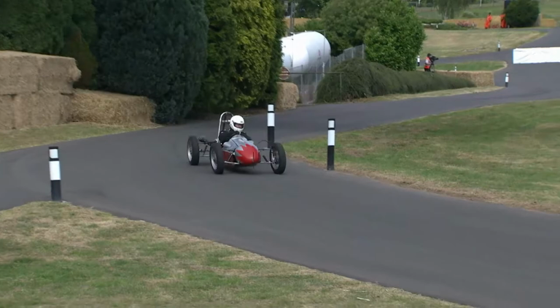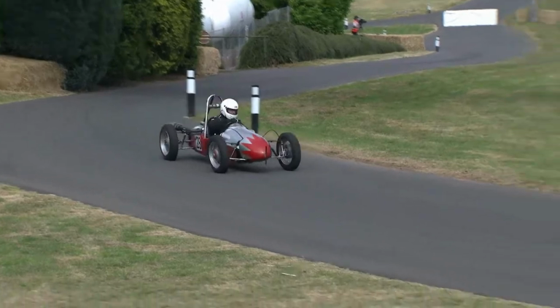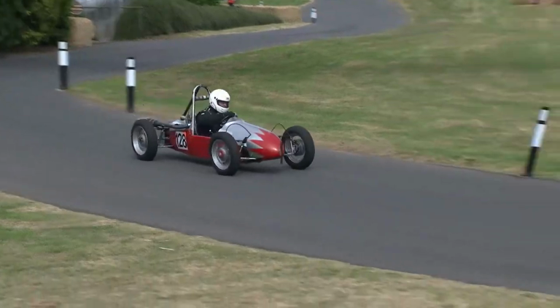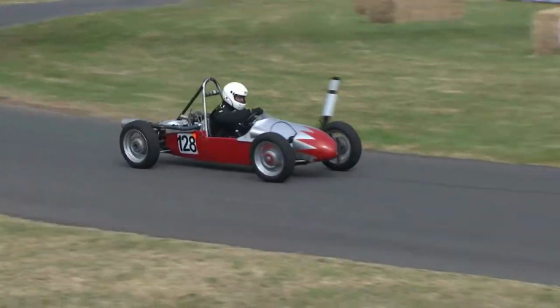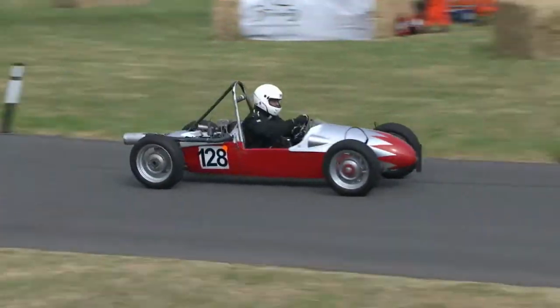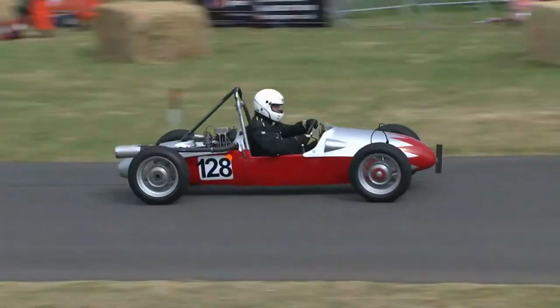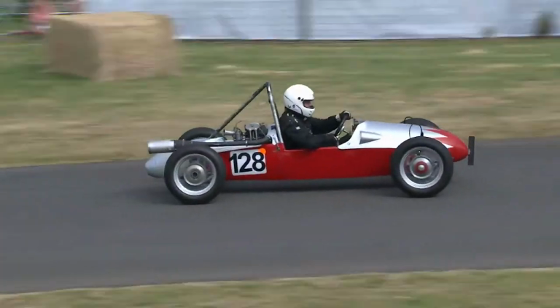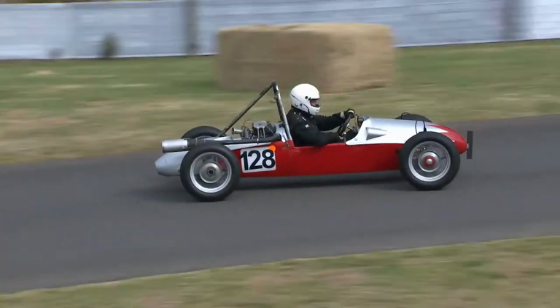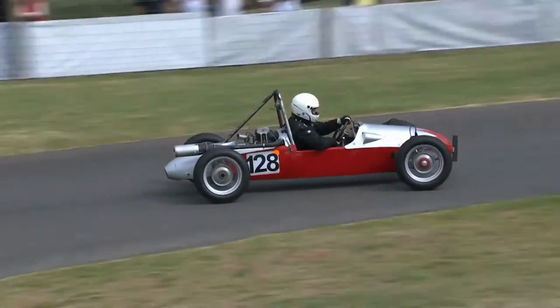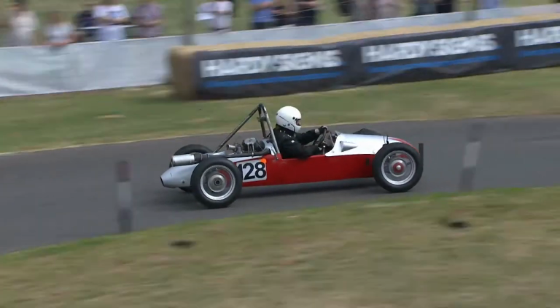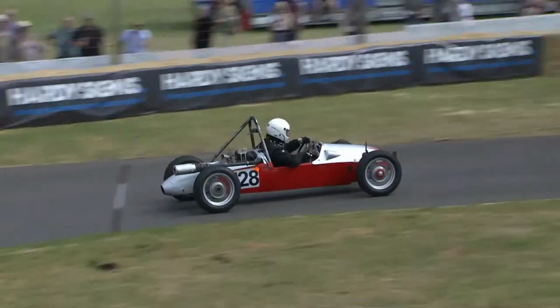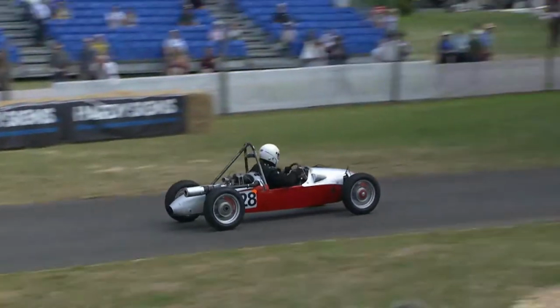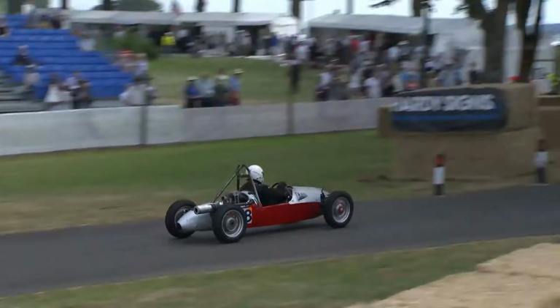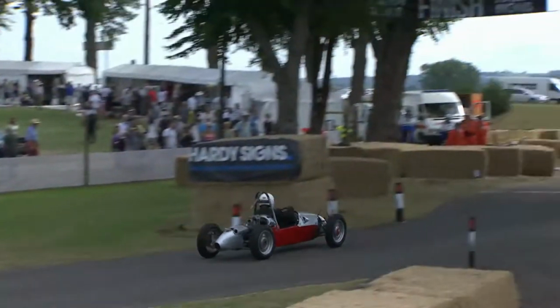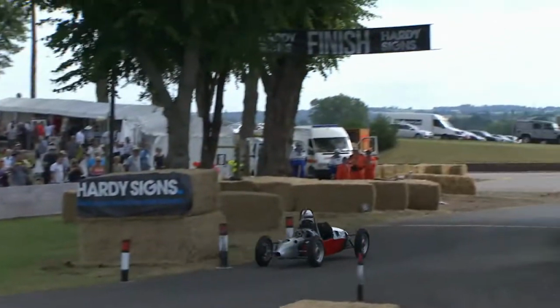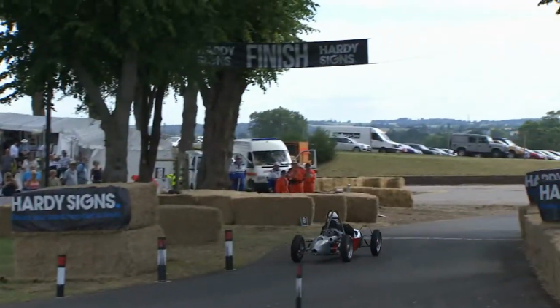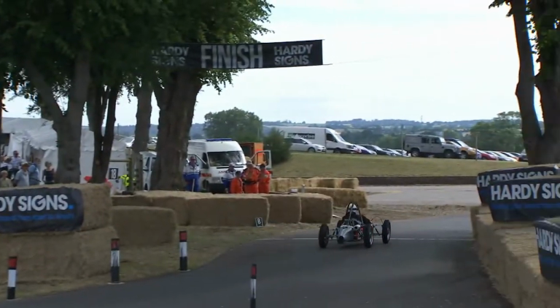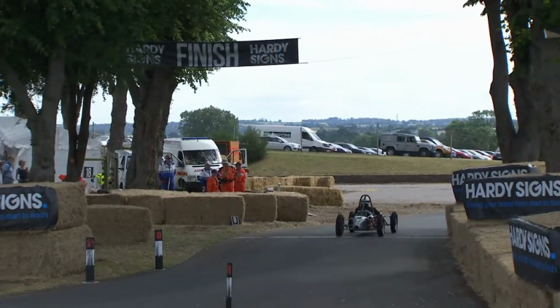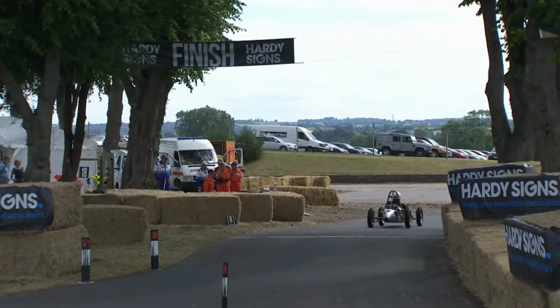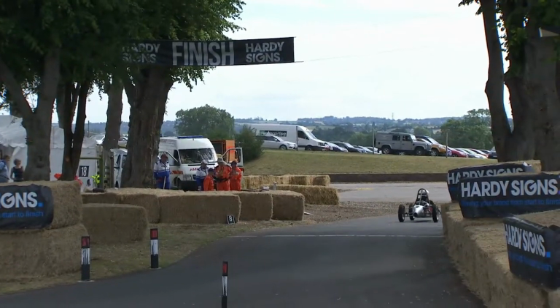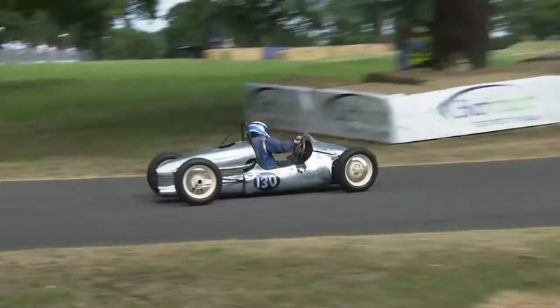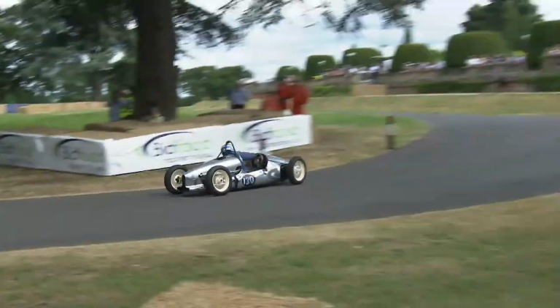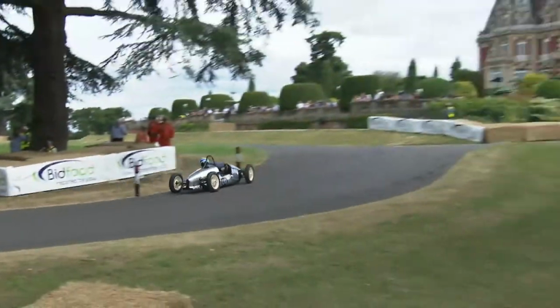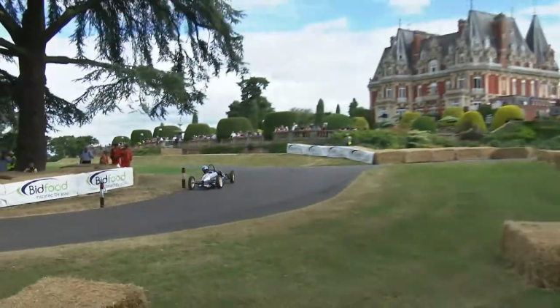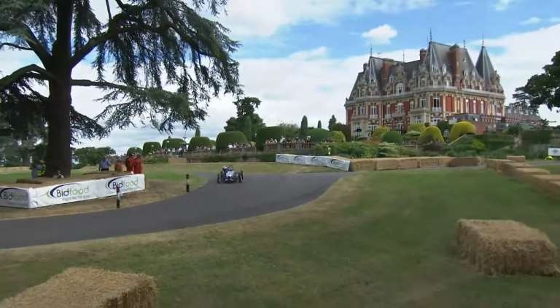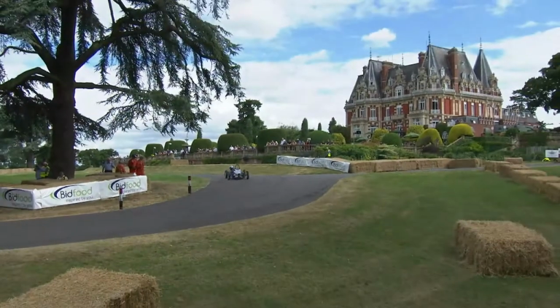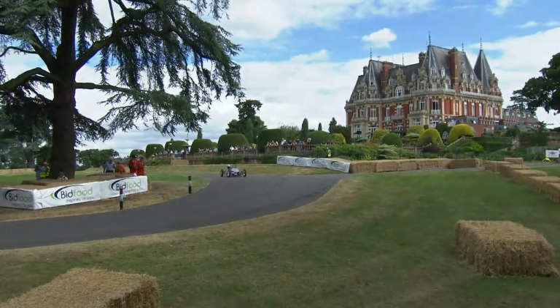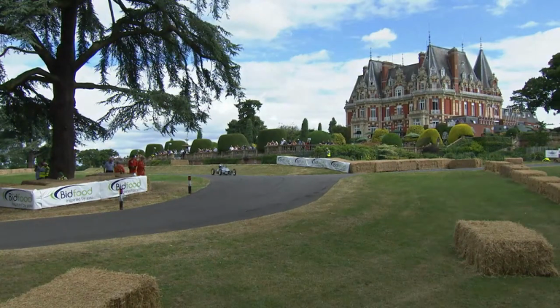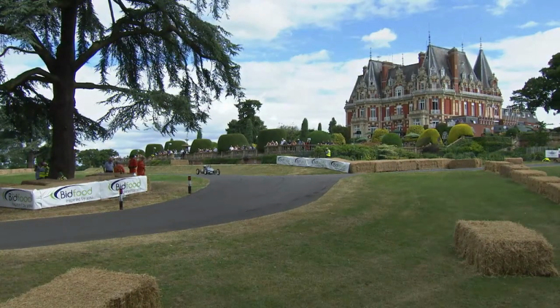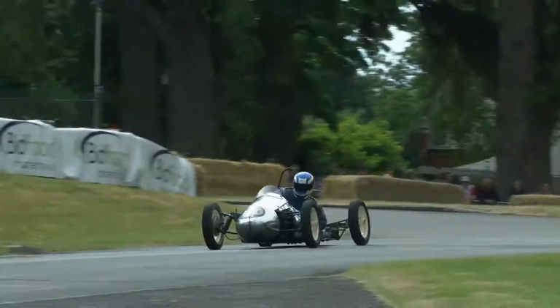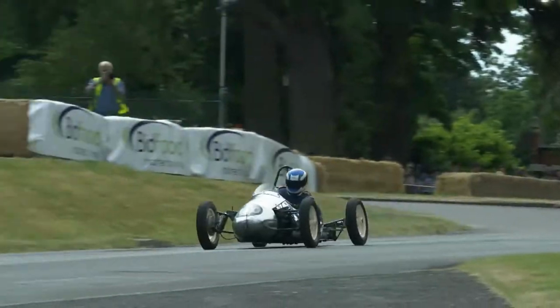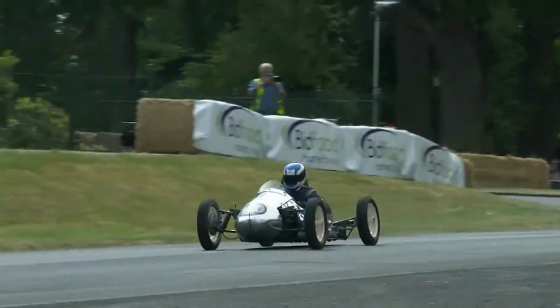Here's the Keane special — I think if John Cooper saw this he'd sue for breach of copyright, because it's really a copy of the Cooper, as quite a few of them were.